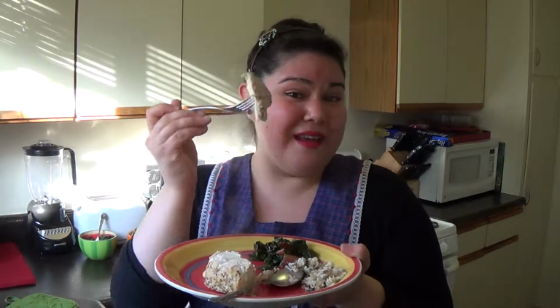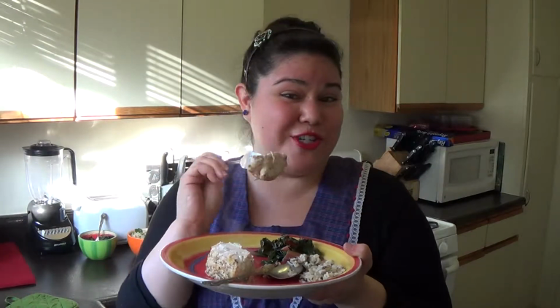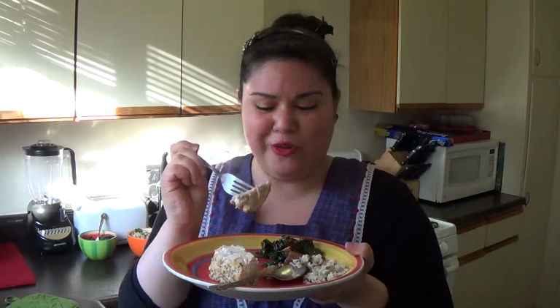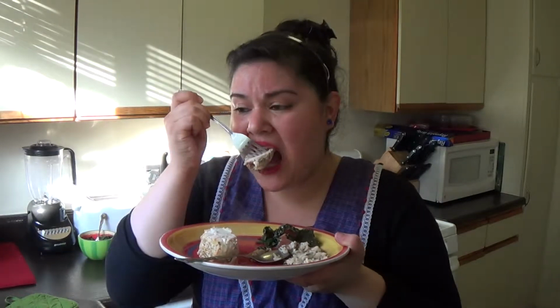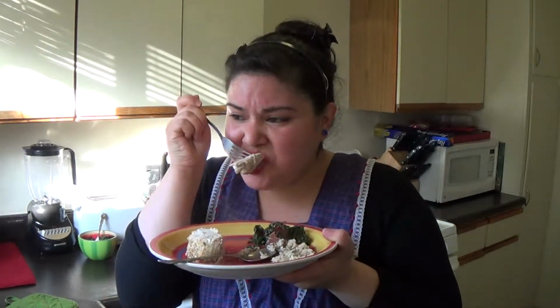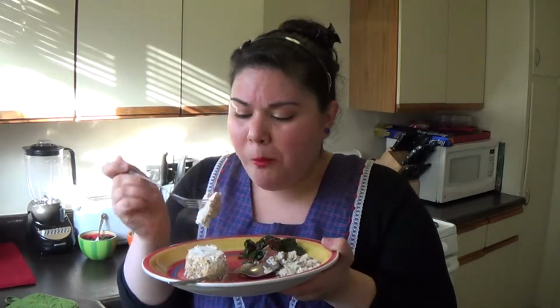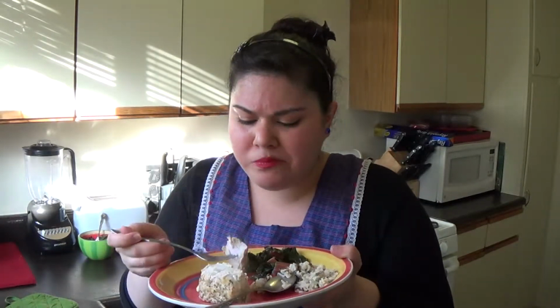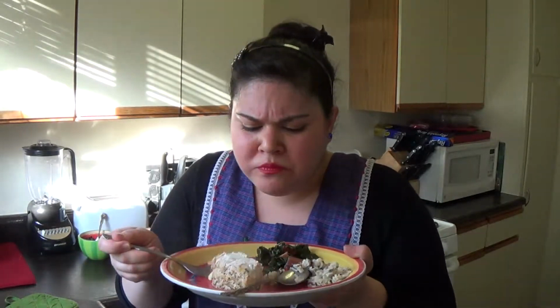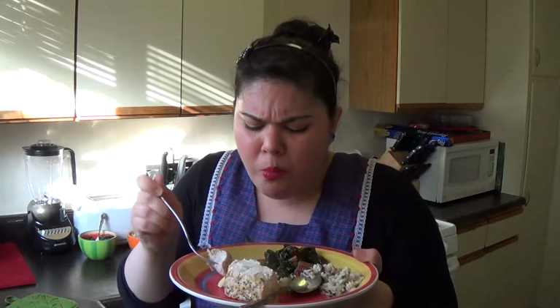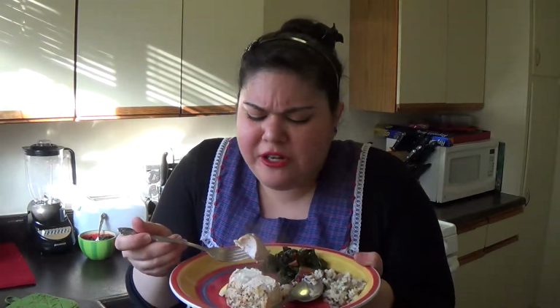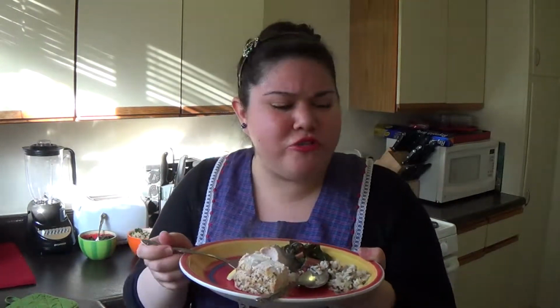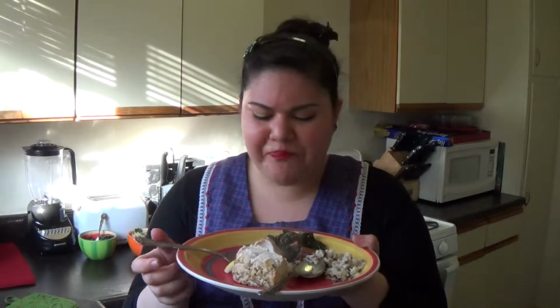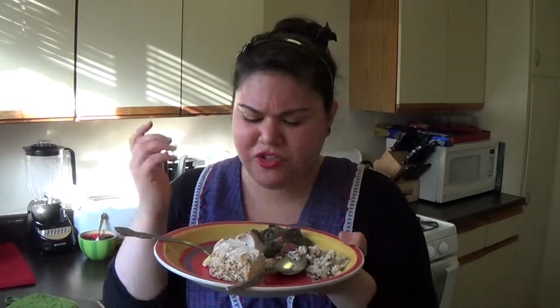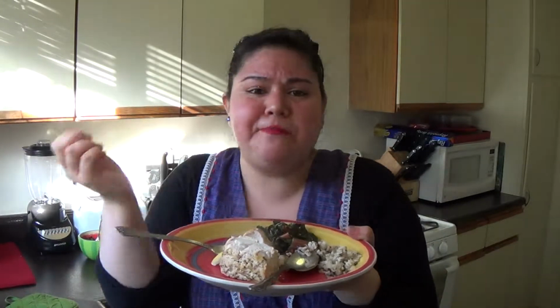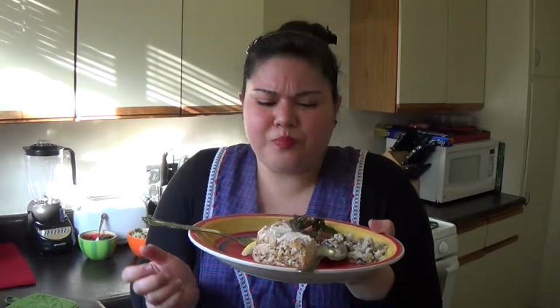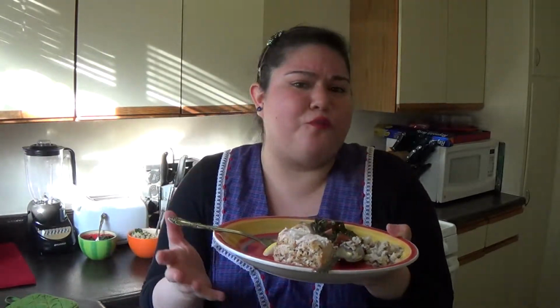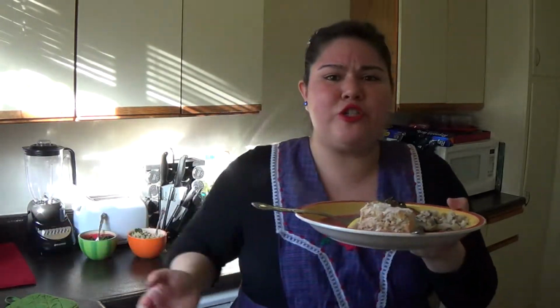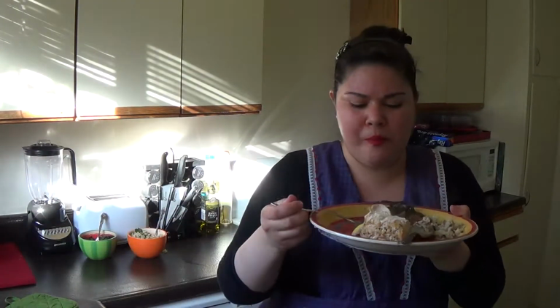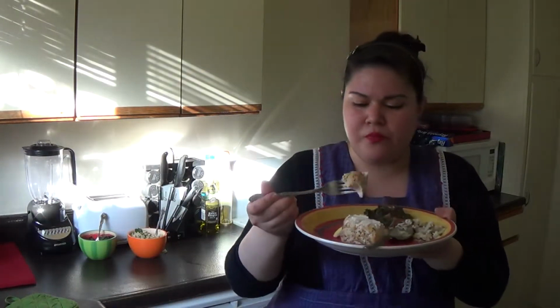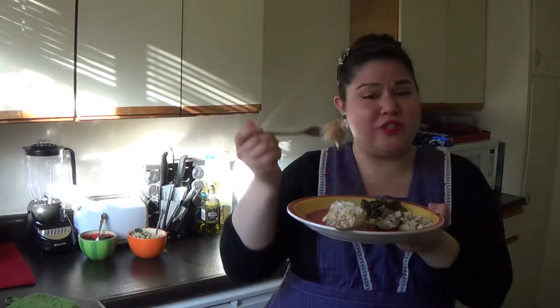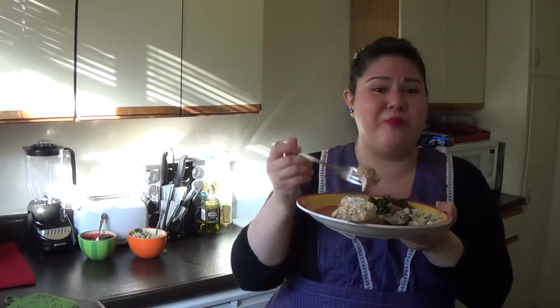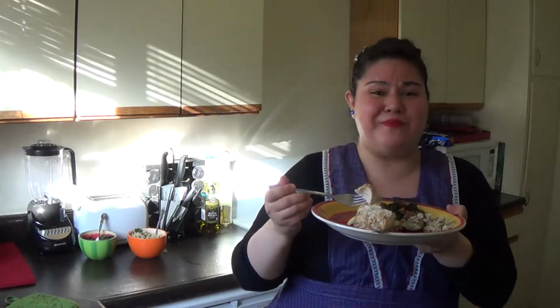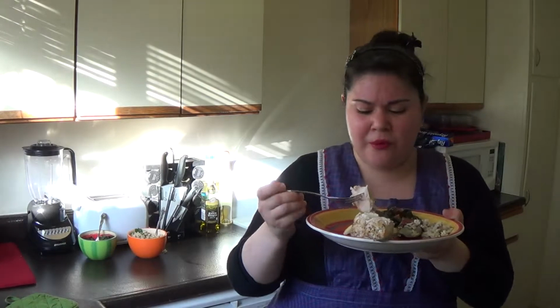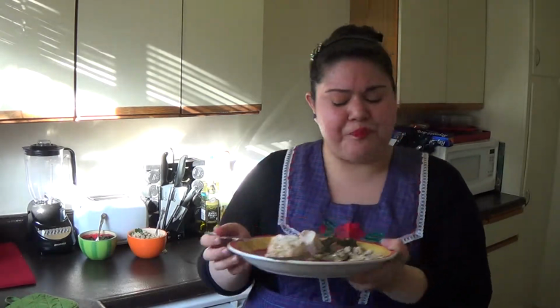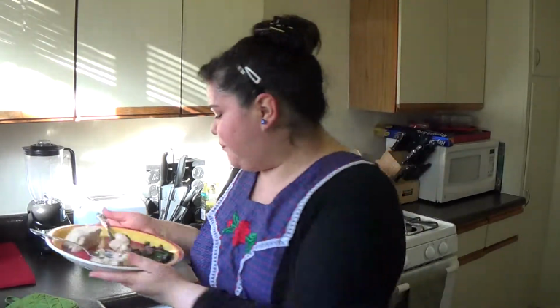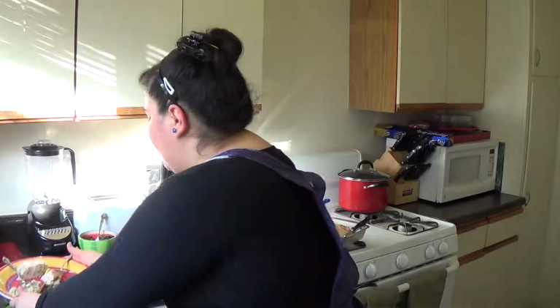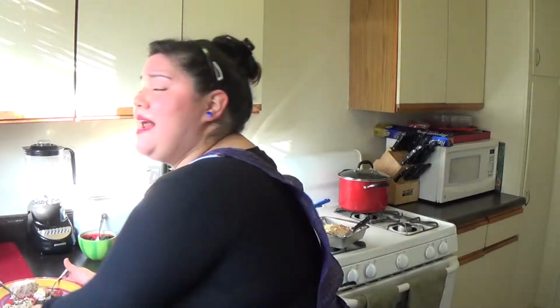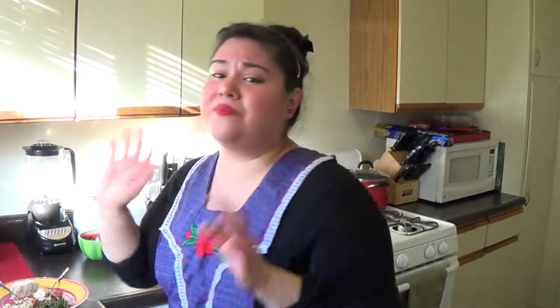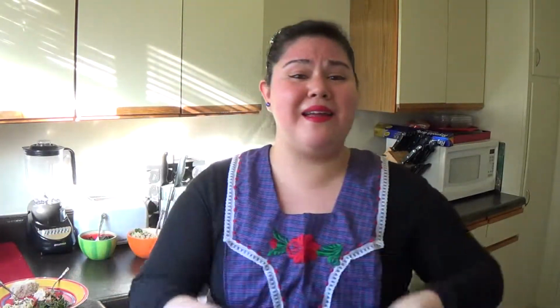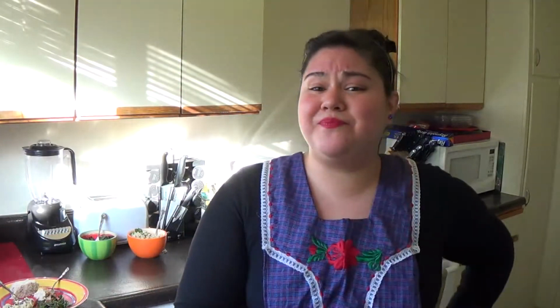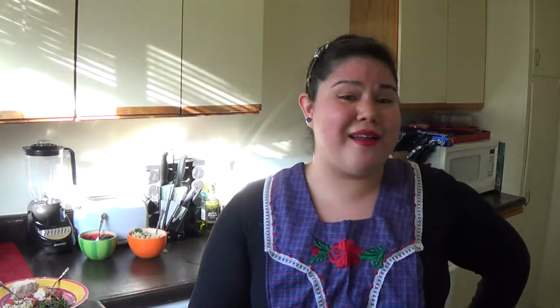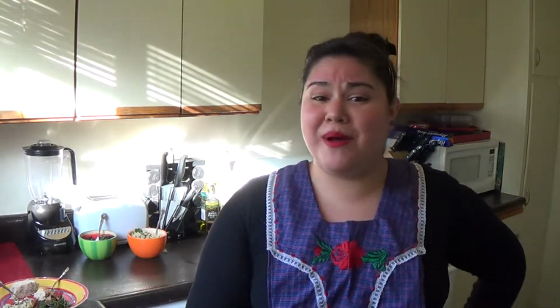Now the turkey tenderloin. Mmm, it's juicy, it's zingy, it's fresh. It's good home cooking. Because I gotta eat, I gotta eat good, and I gotta eat on a budget.